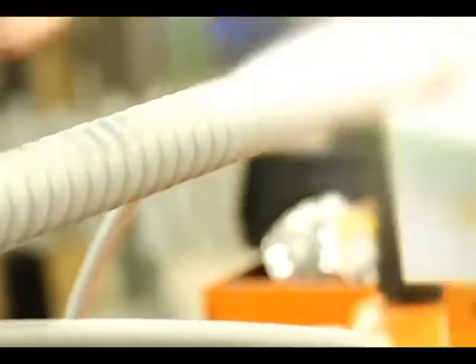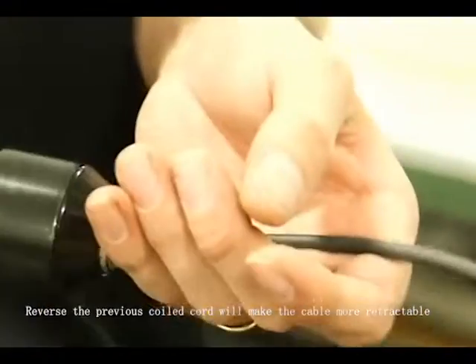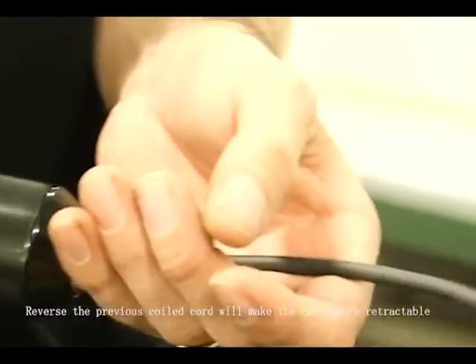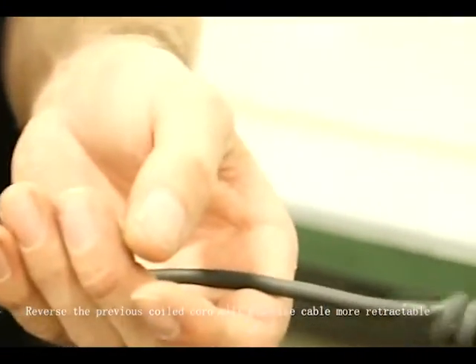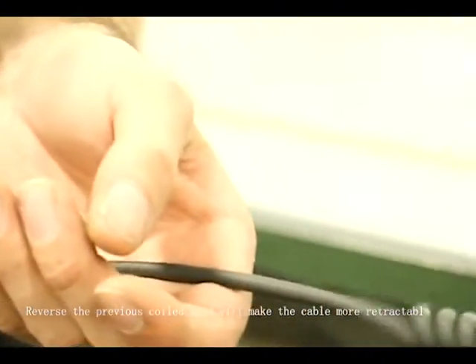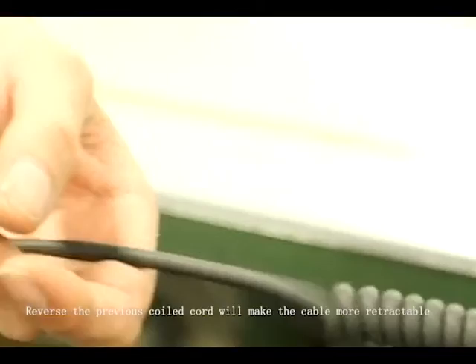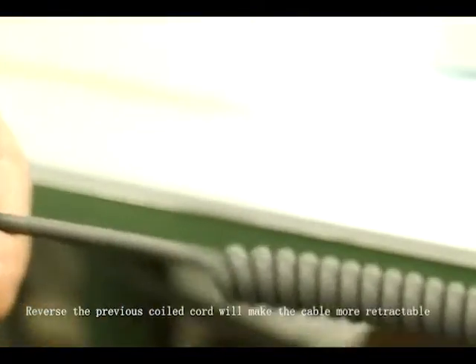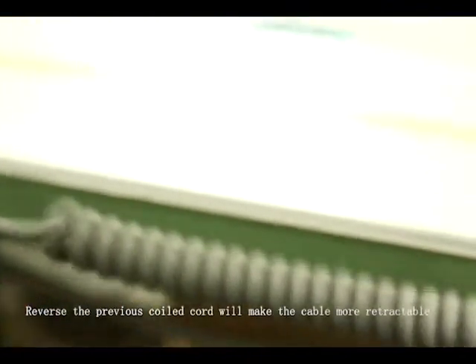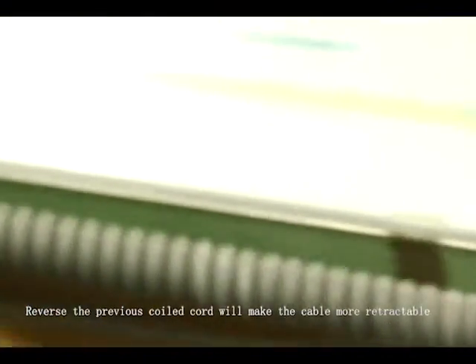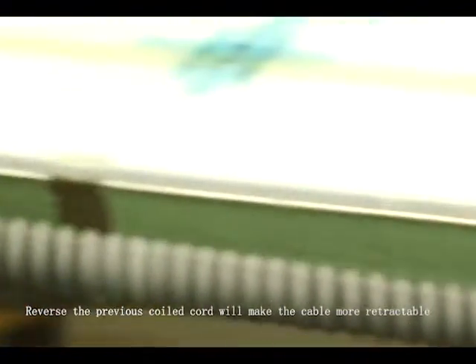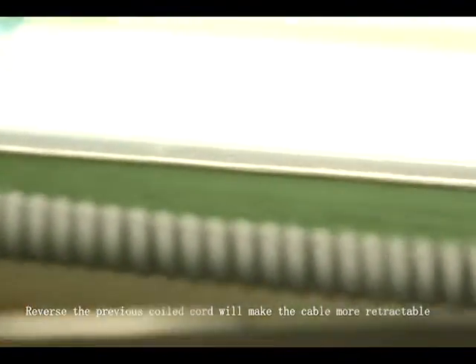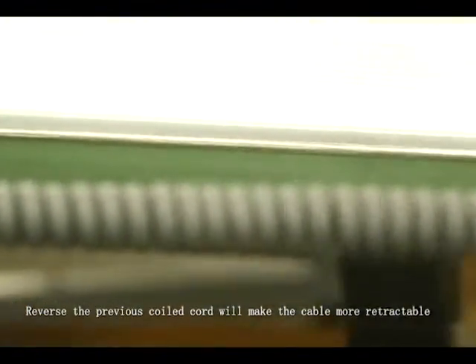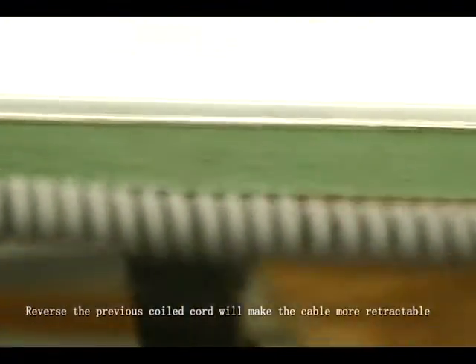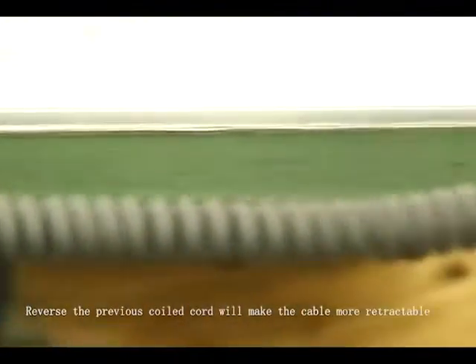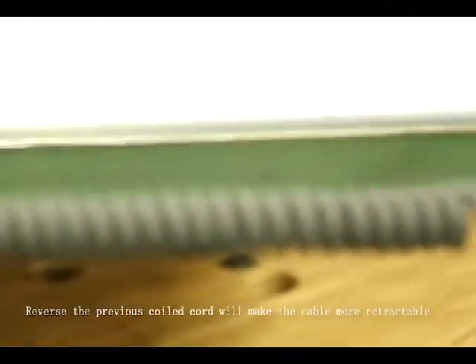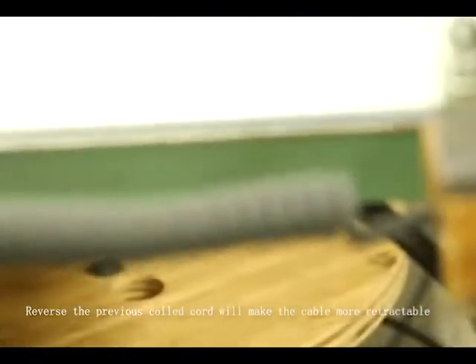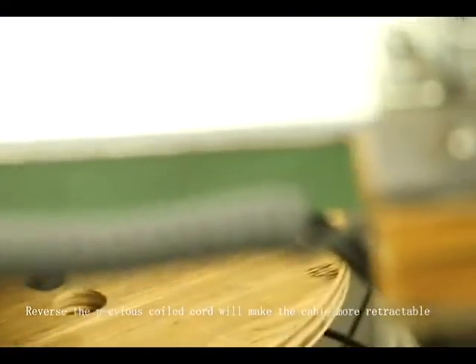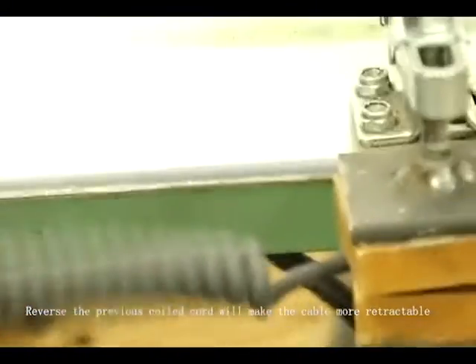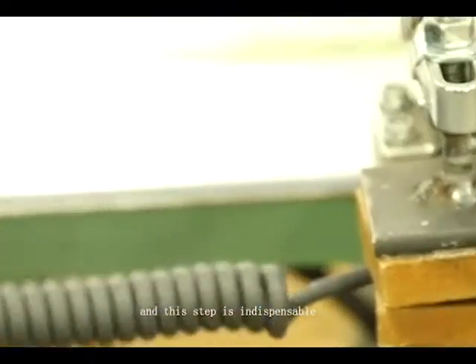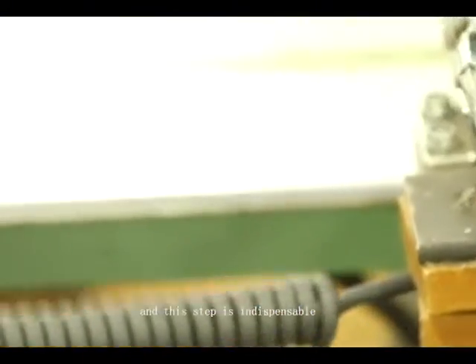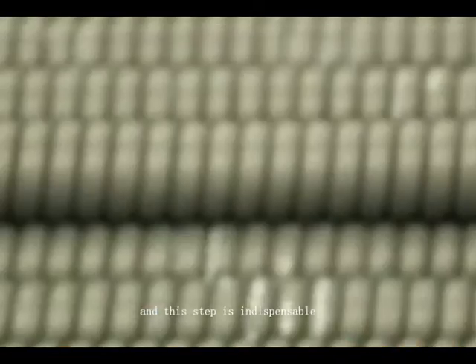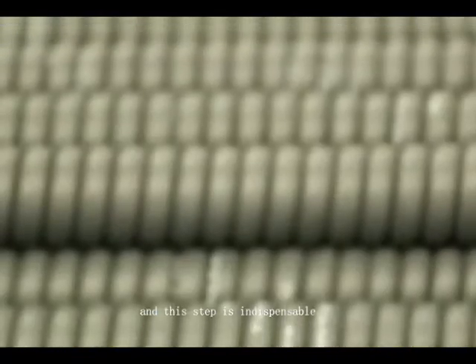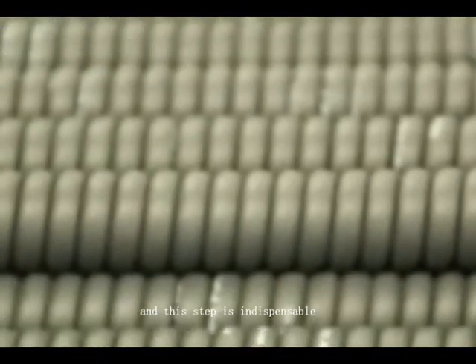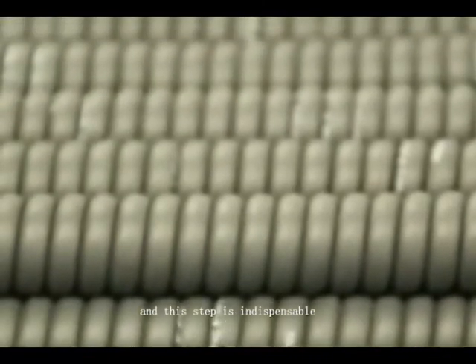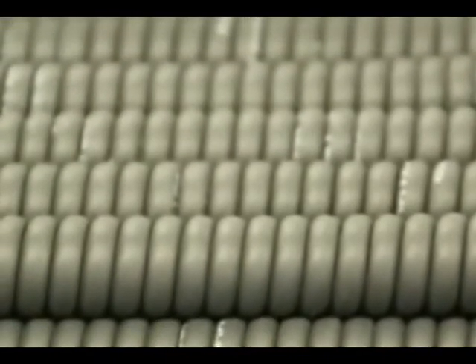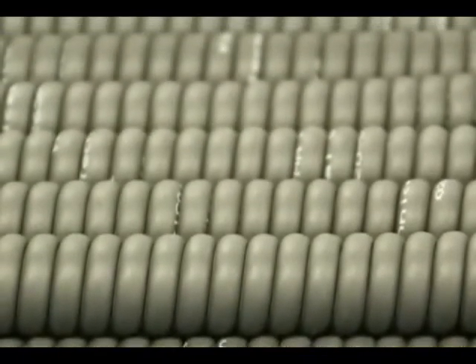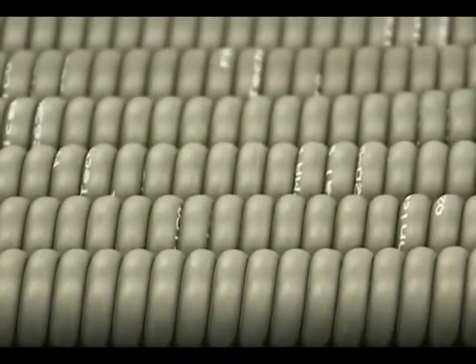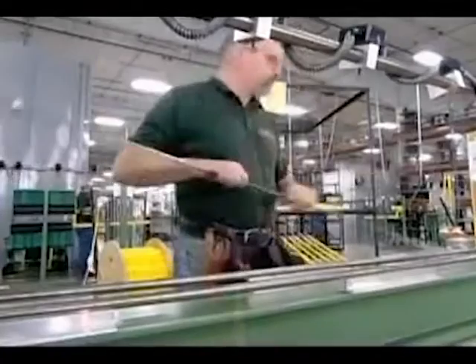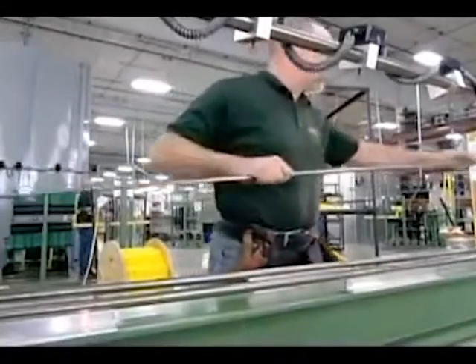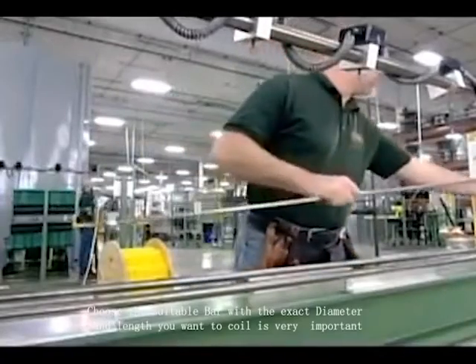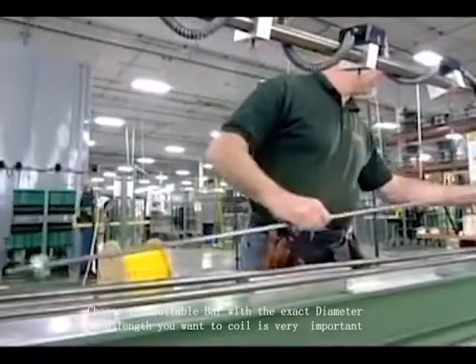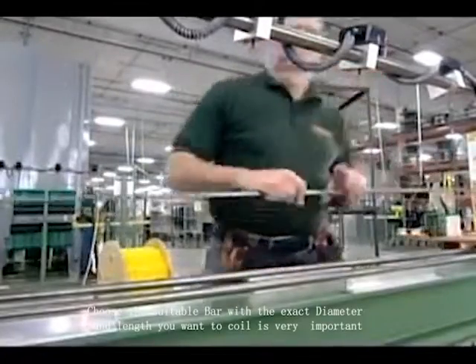From this point in the process, the cable is baked and de-wound to increase the snap and the retractile action of the cable. It's now ready to be coiled.